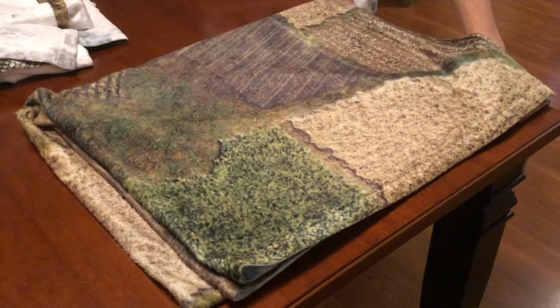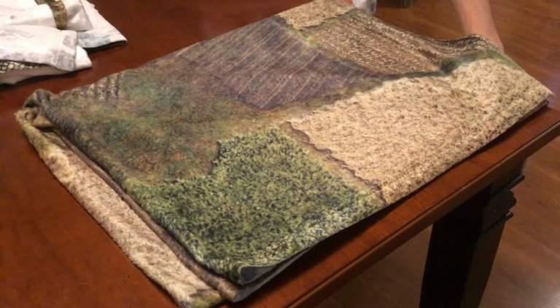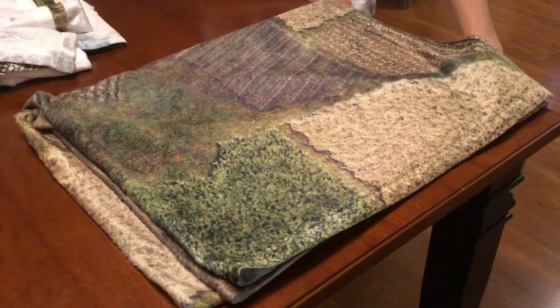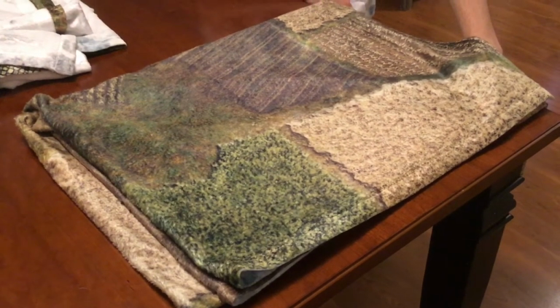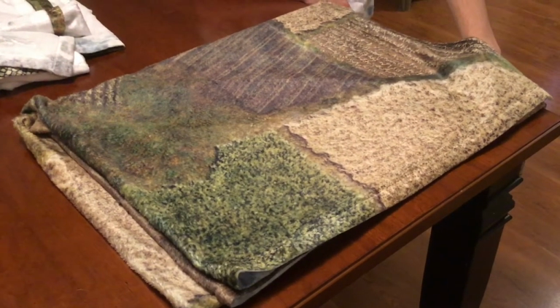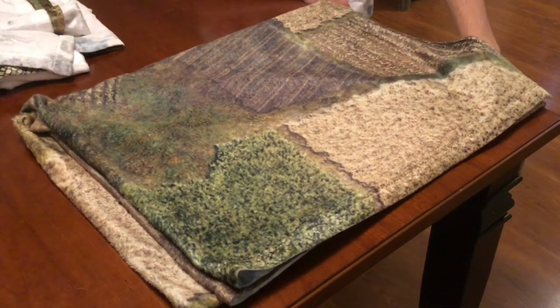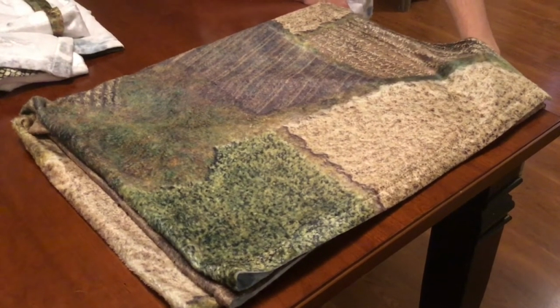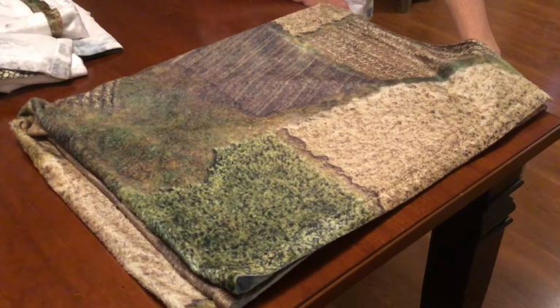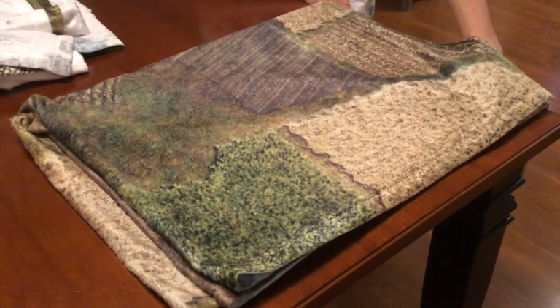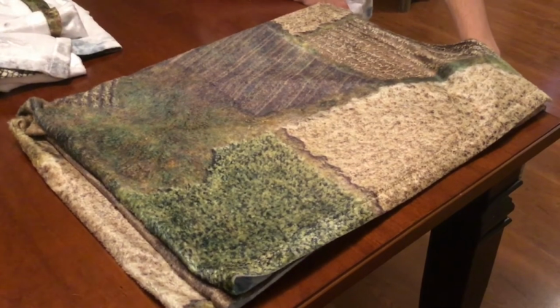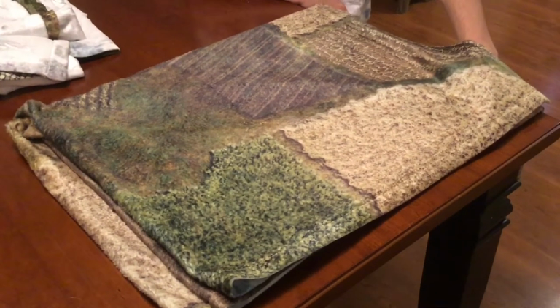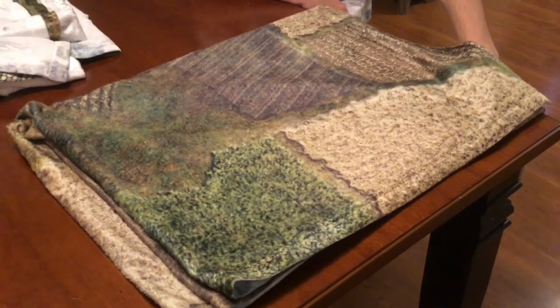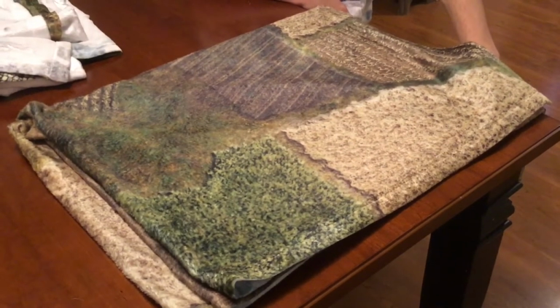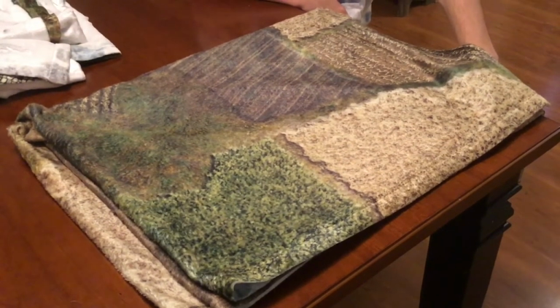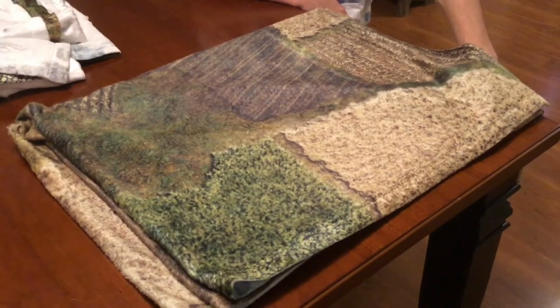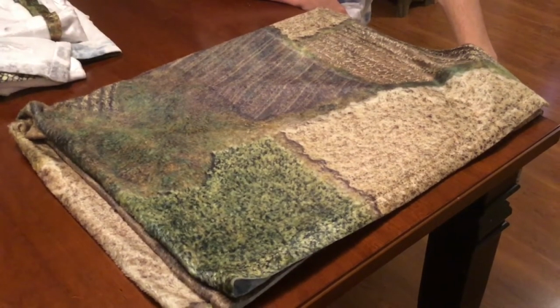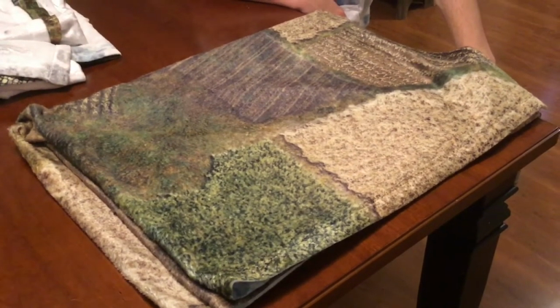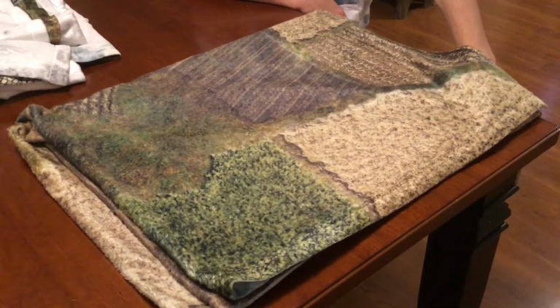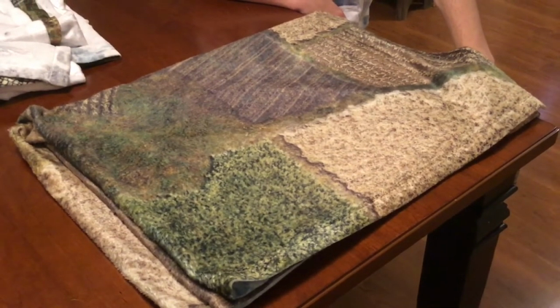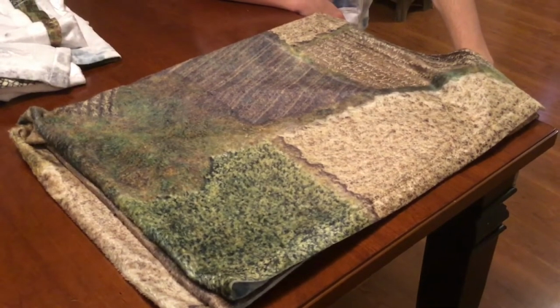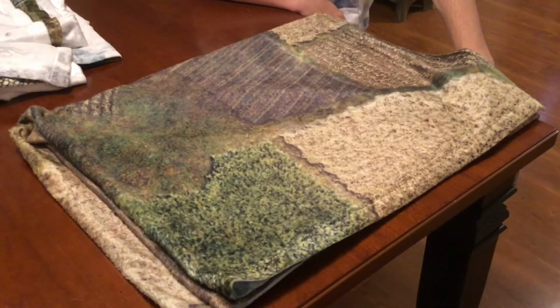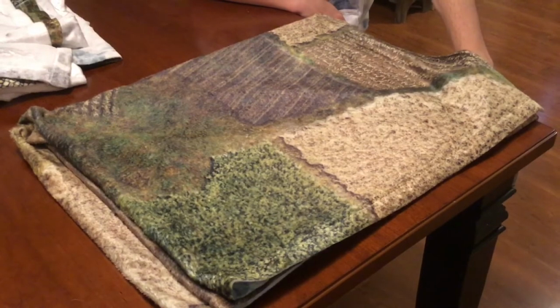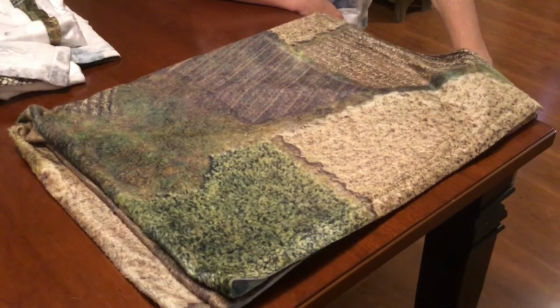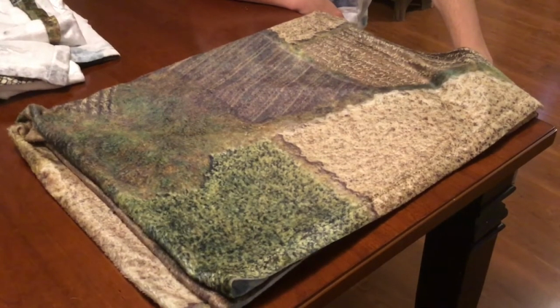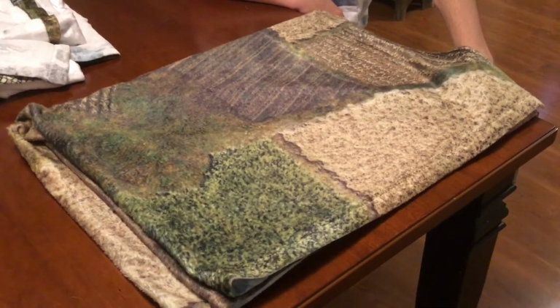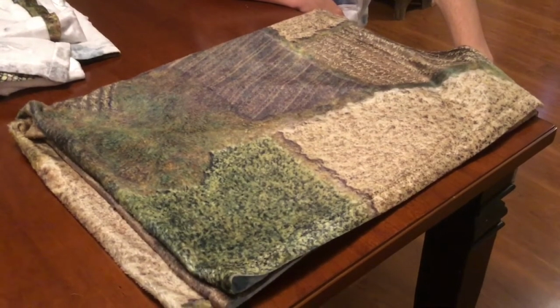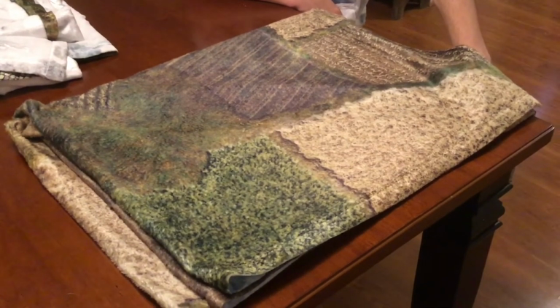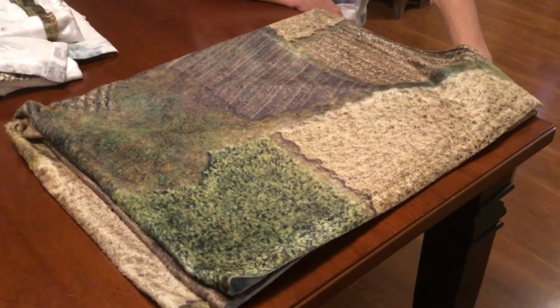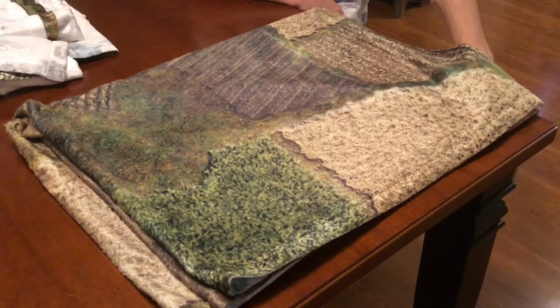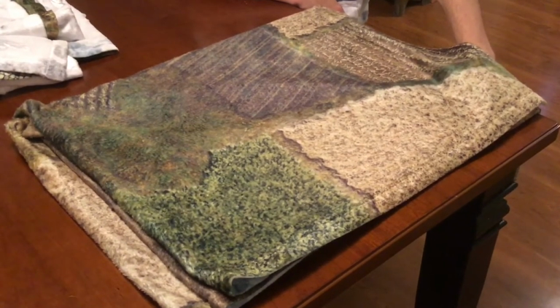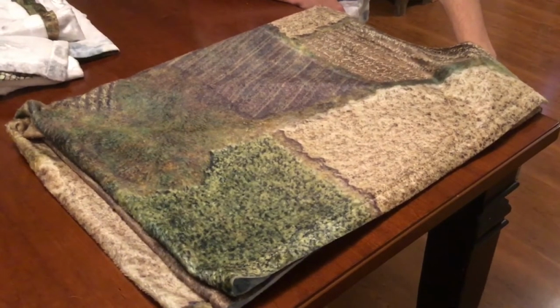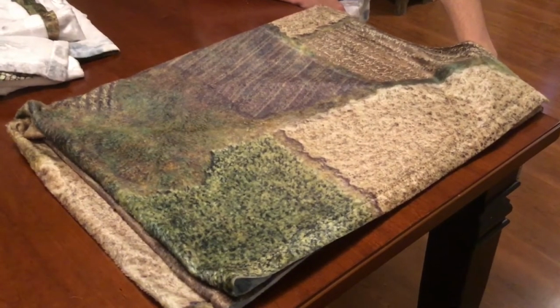Hey gamers, this is Chris with Cigar Box Battle. I want to show you a really close-up look of the texture of the battle mats so that you can really see the nature of the product that you're ordering.